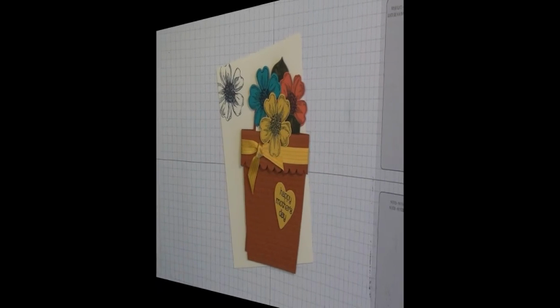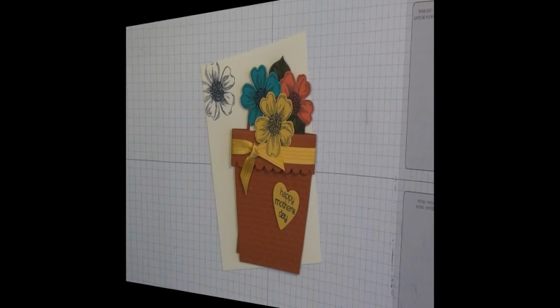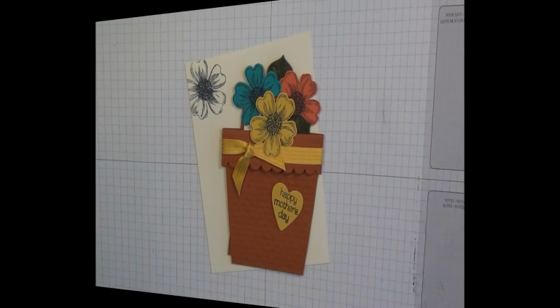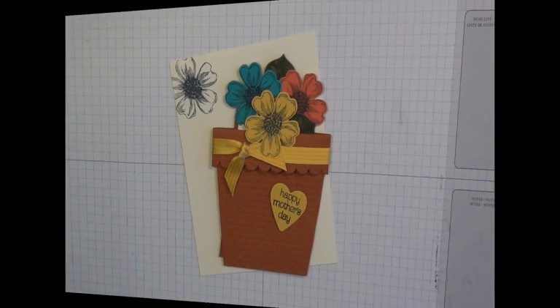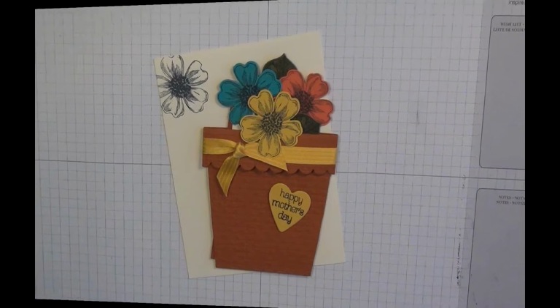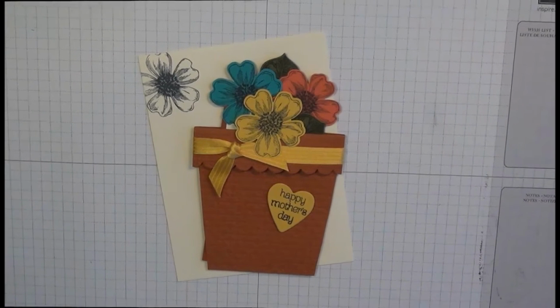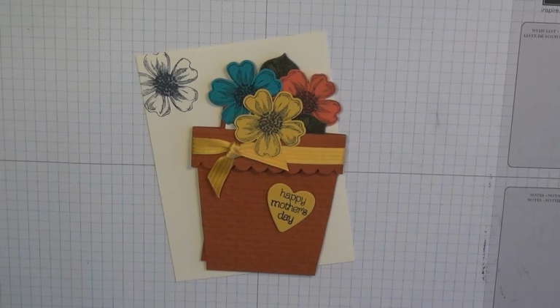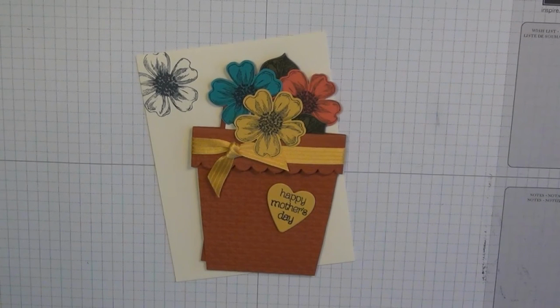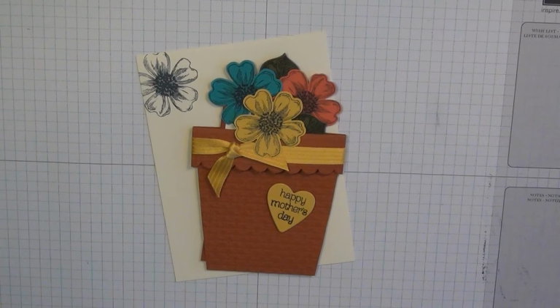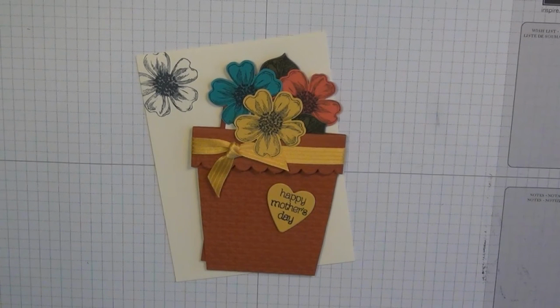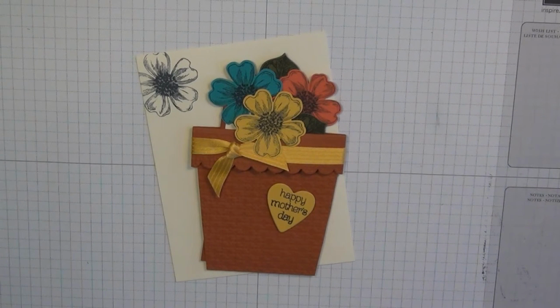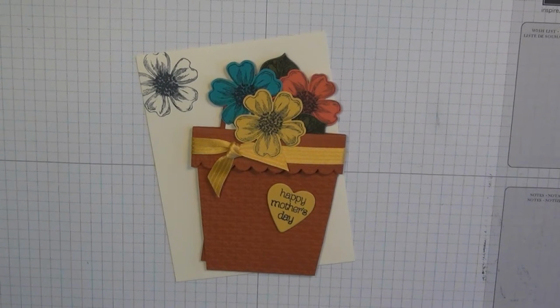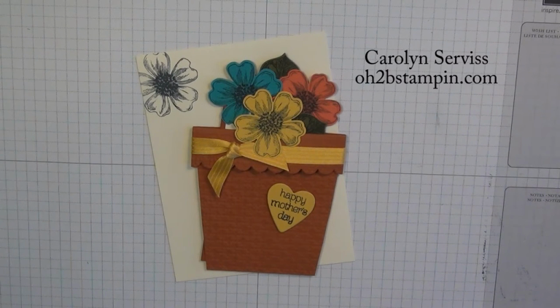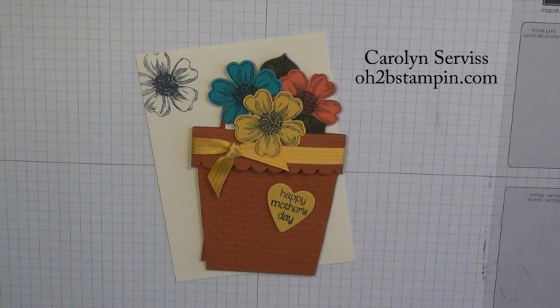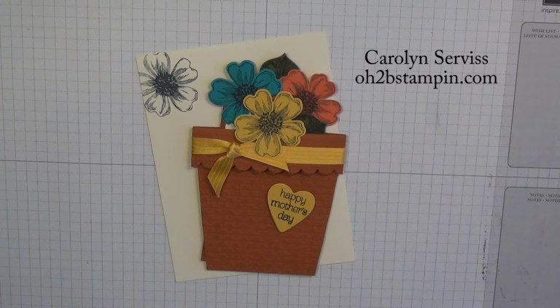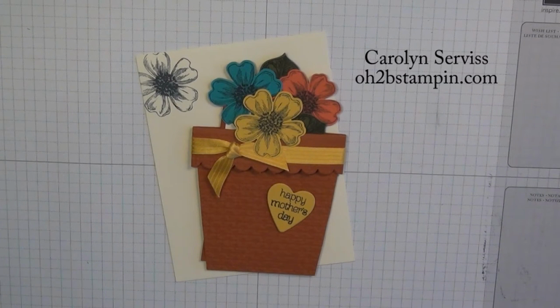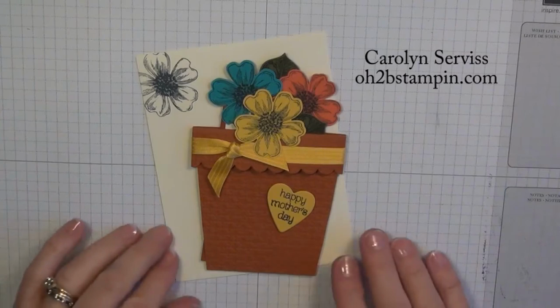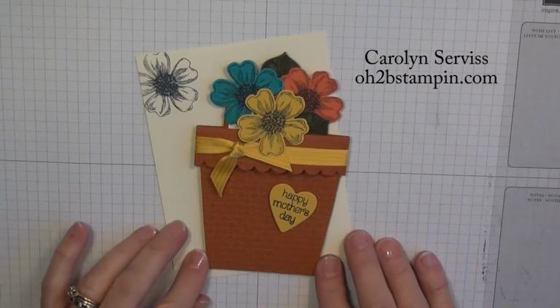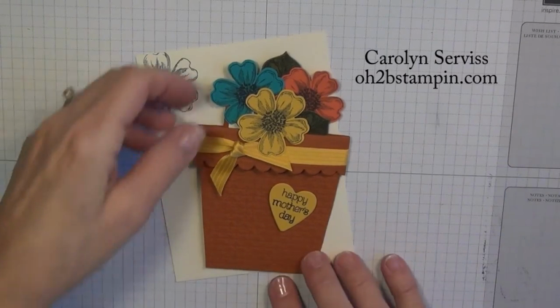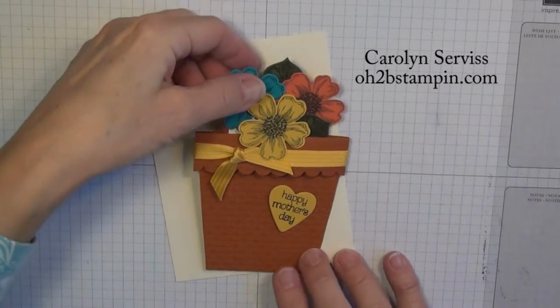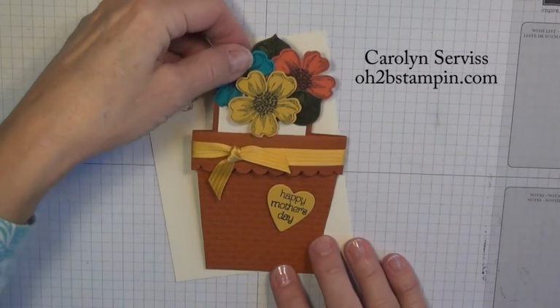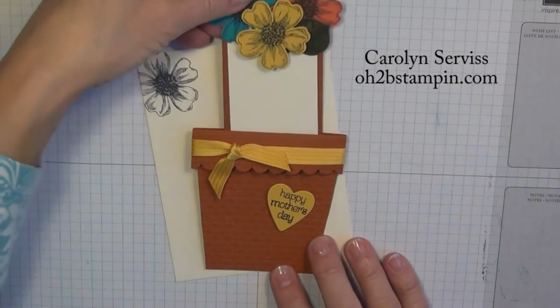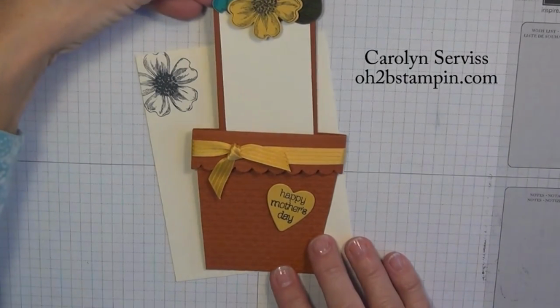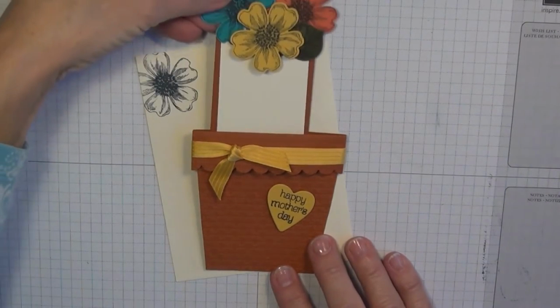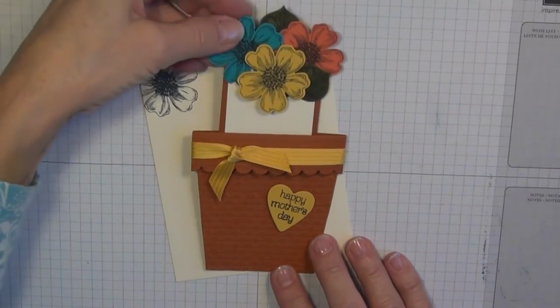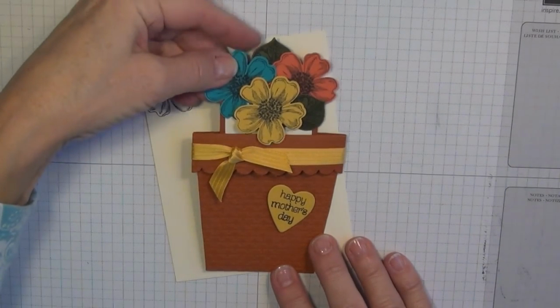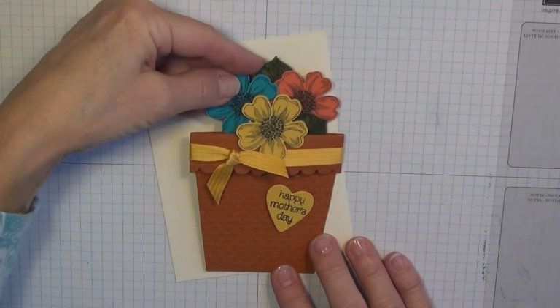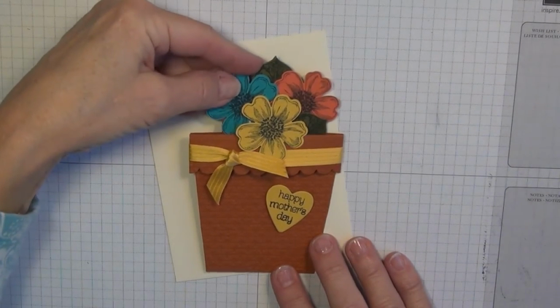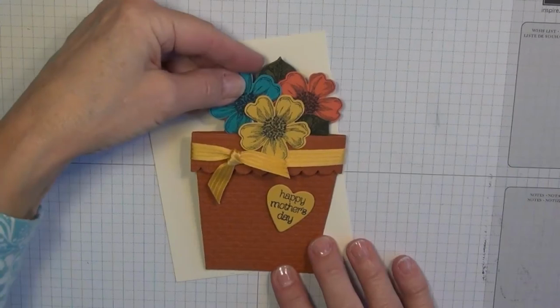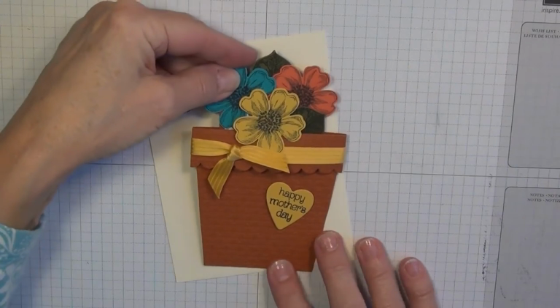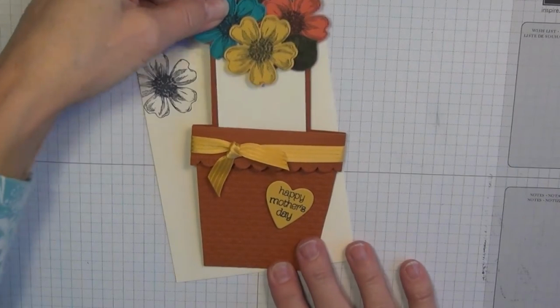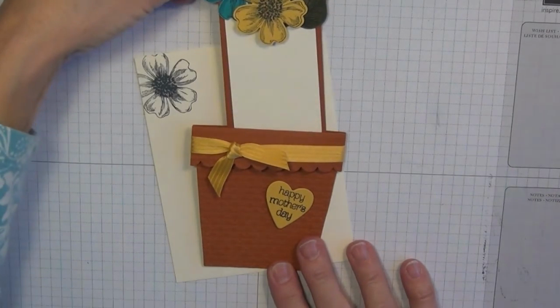Hello Stampers! This is Carolyn Service with O2Bstamping.com. Today I wanted to show you this little flower pot card that you can put your sentiment on the inside.